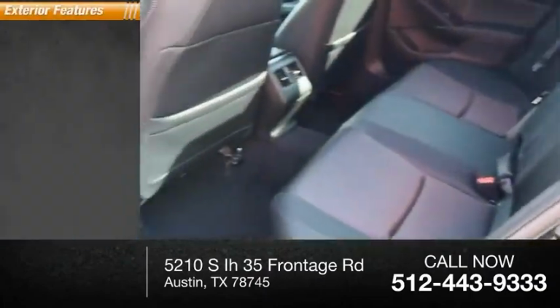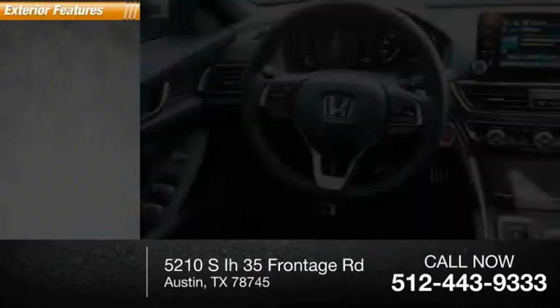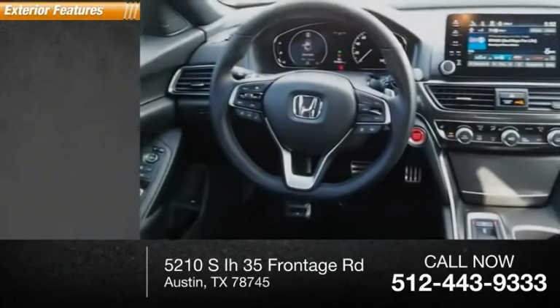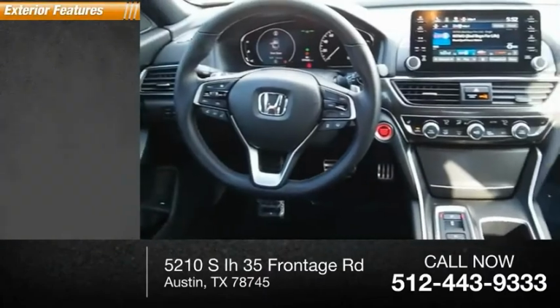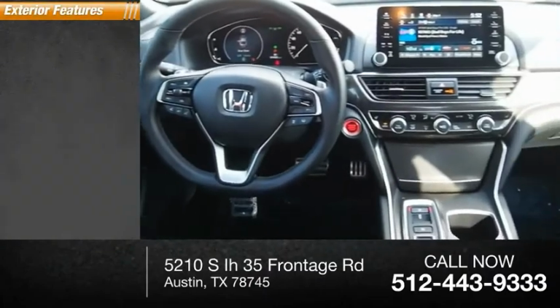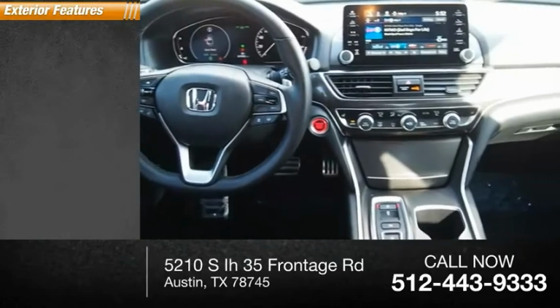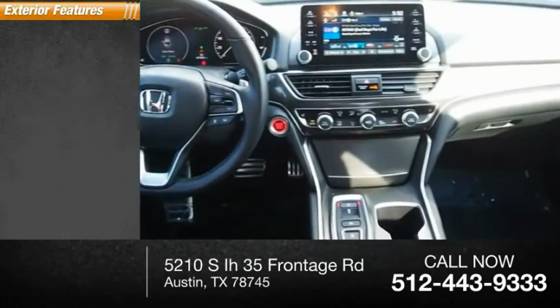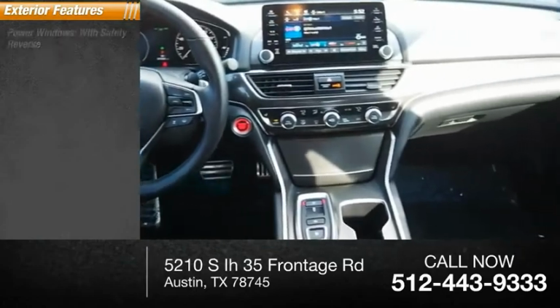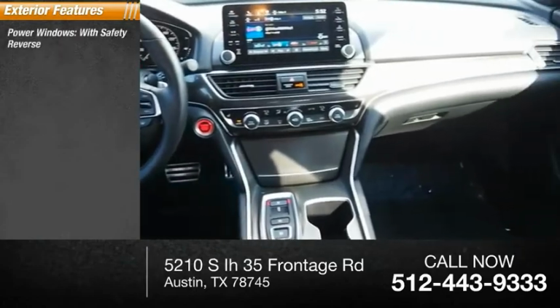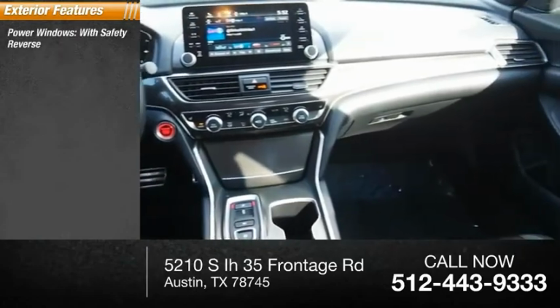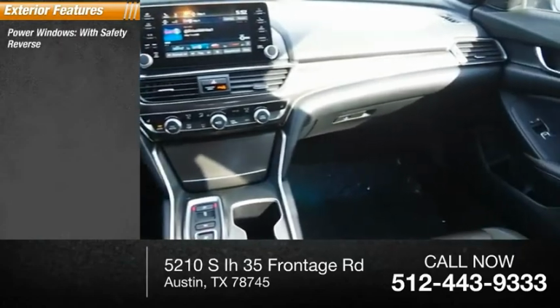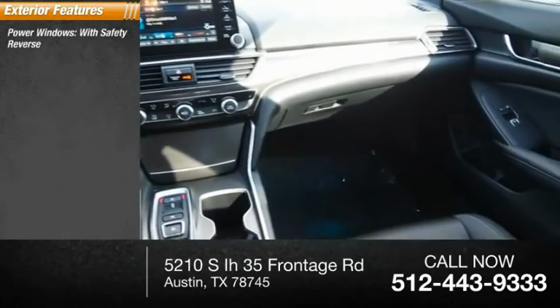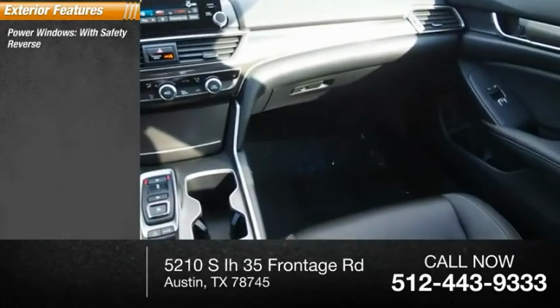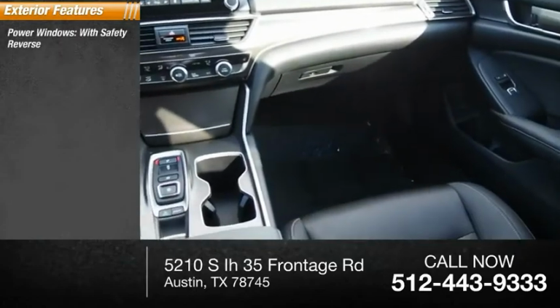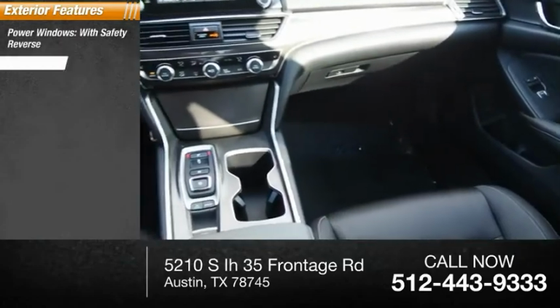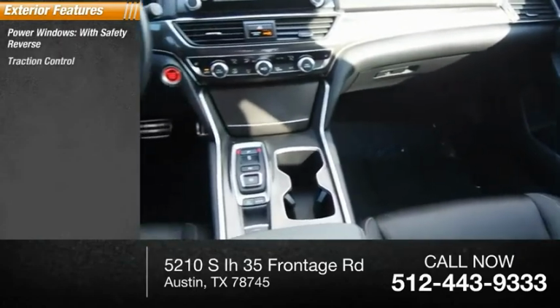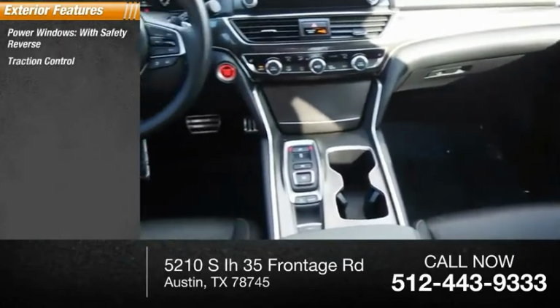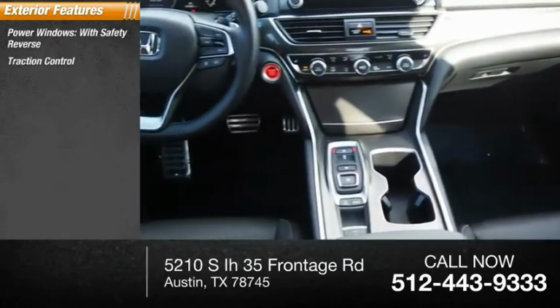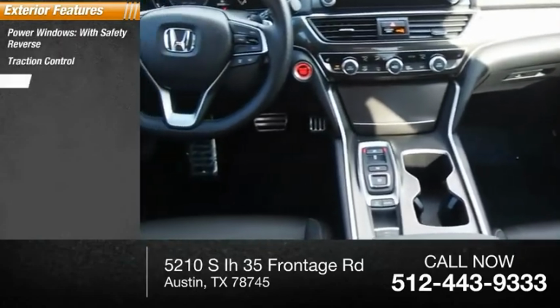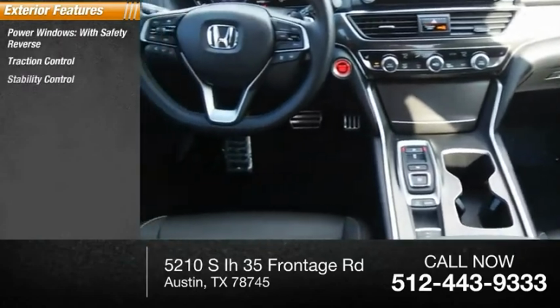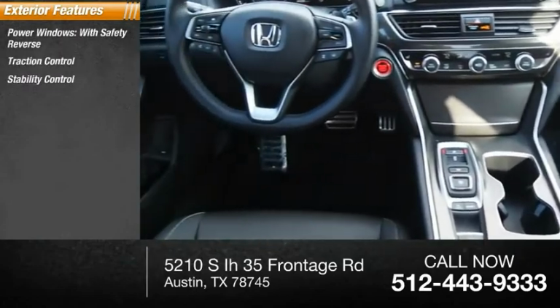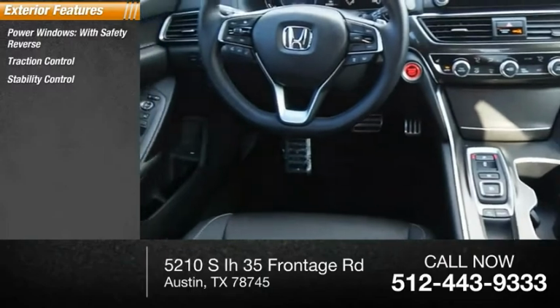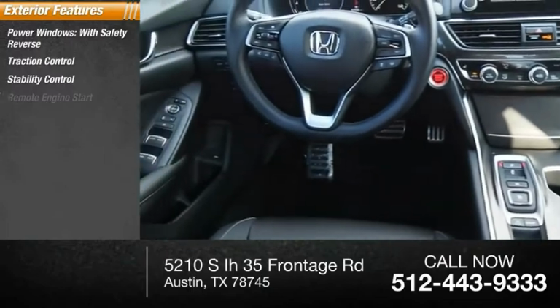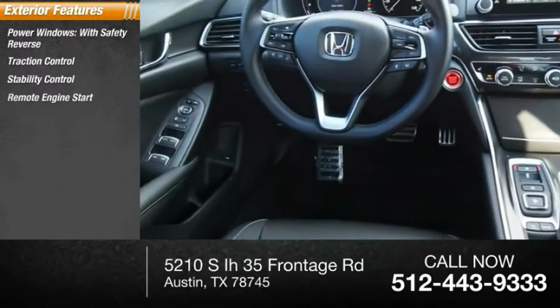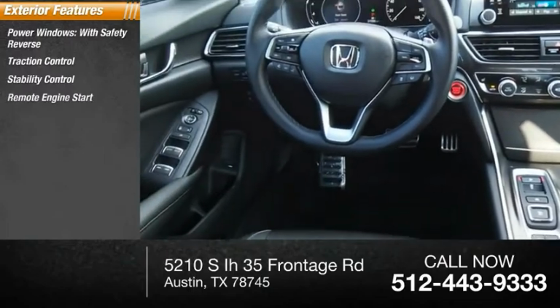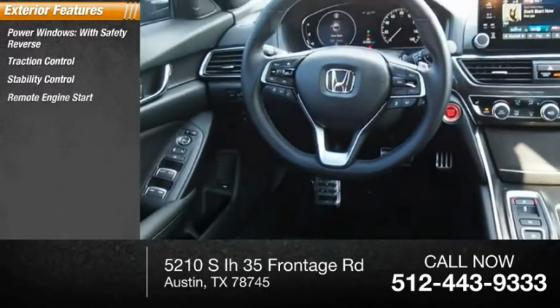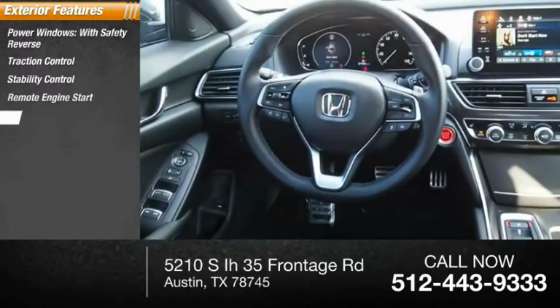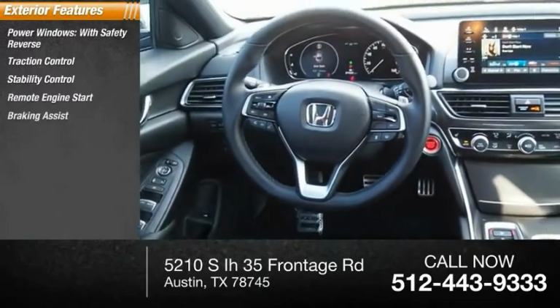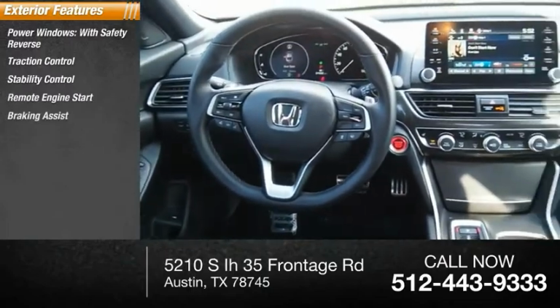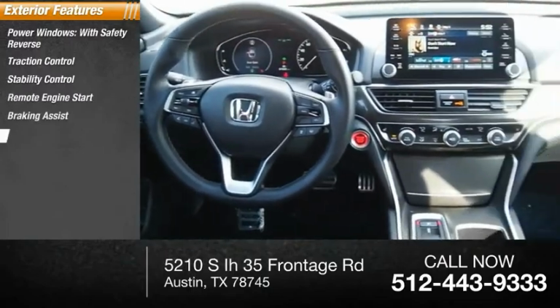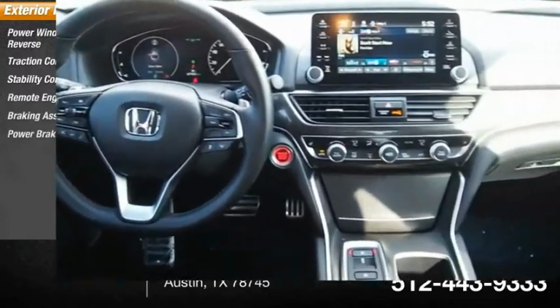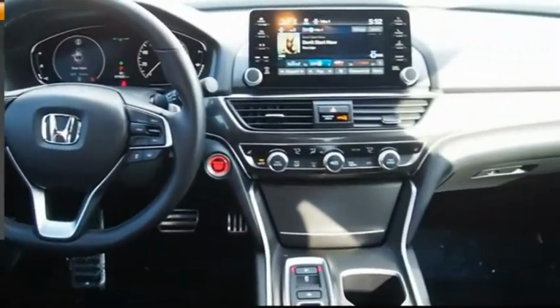Here are some of this vehicle's great options: power windows with safety reverse, traction control, stability control, remote engine start, braking assist, and power brakes.